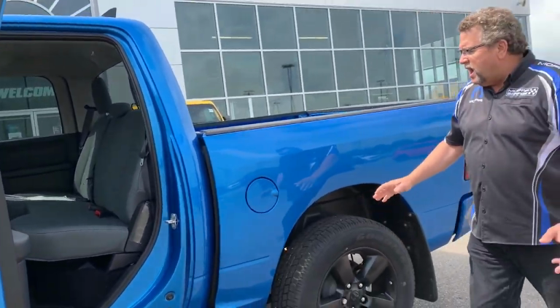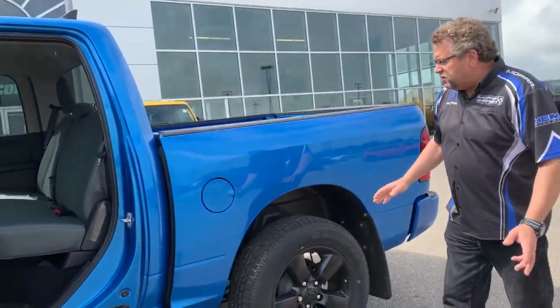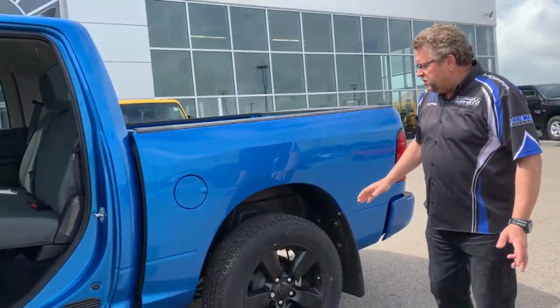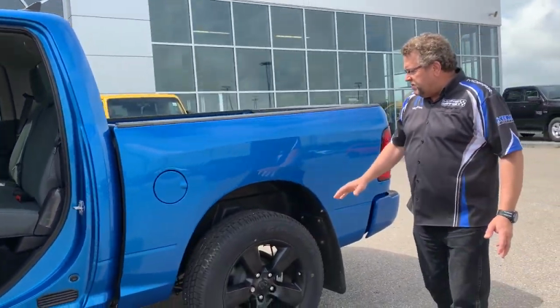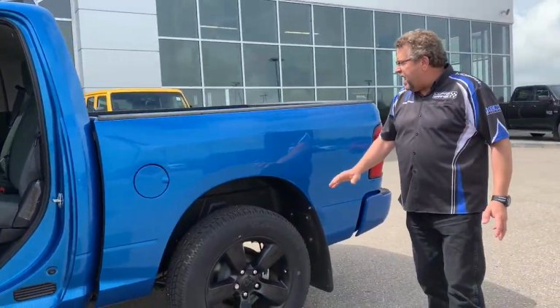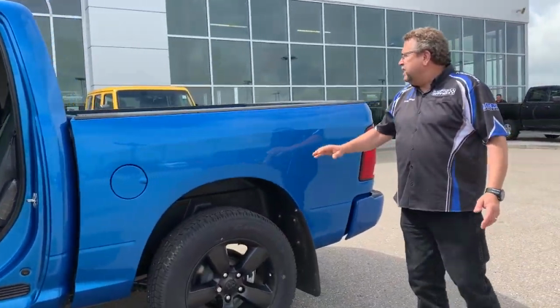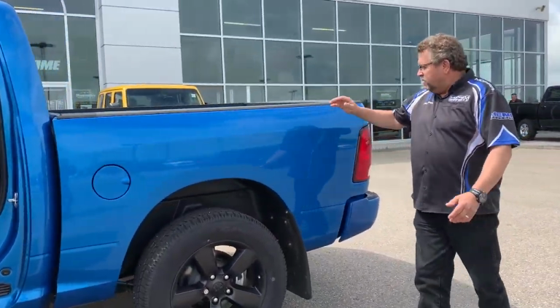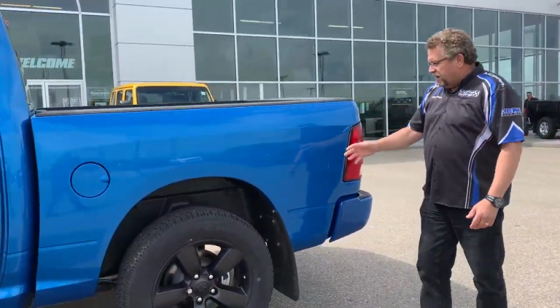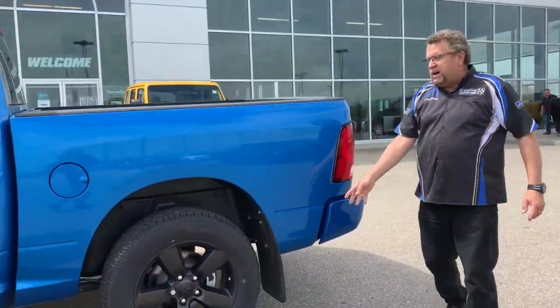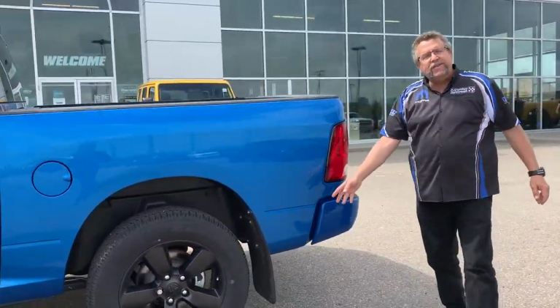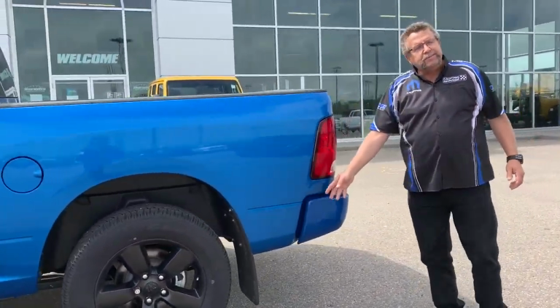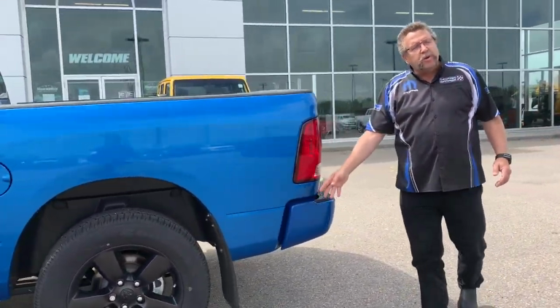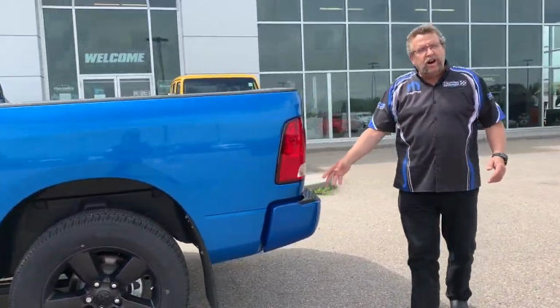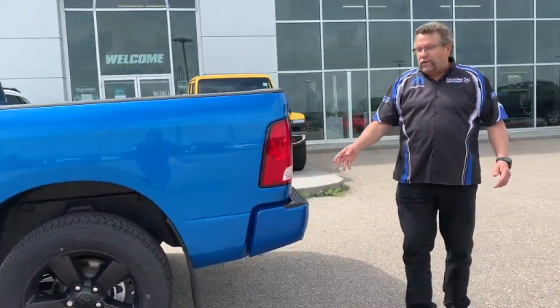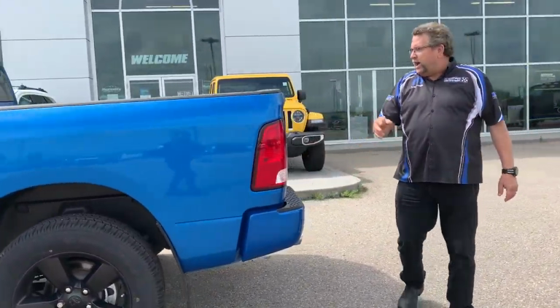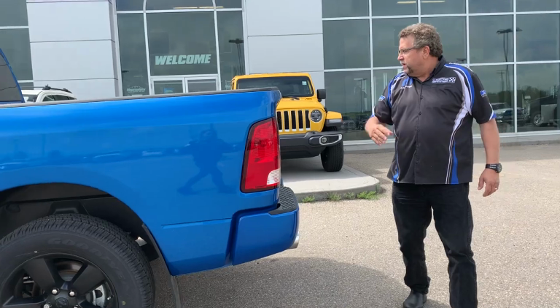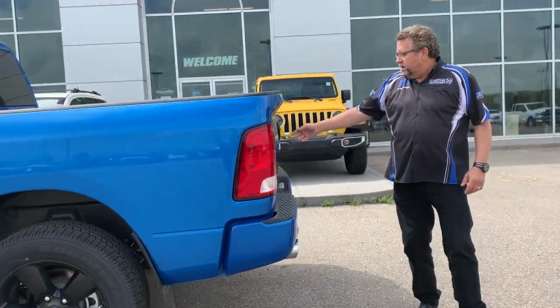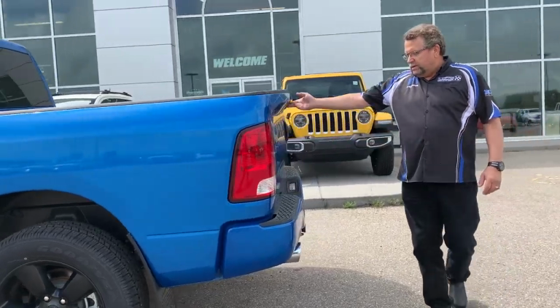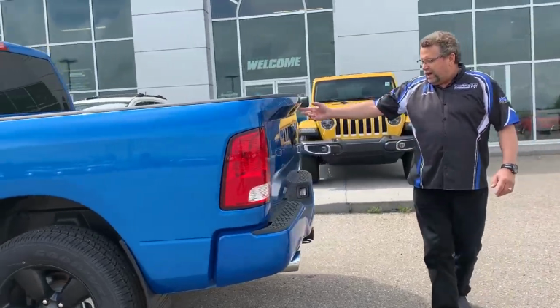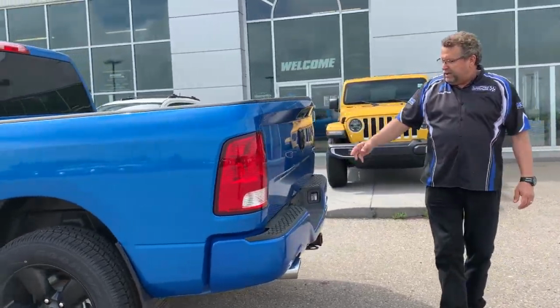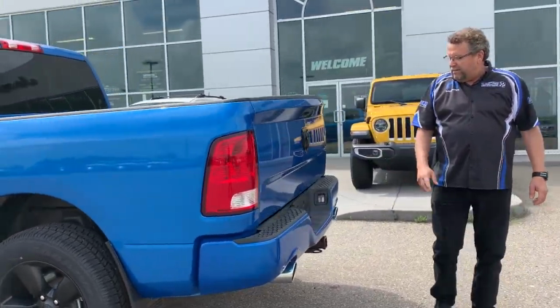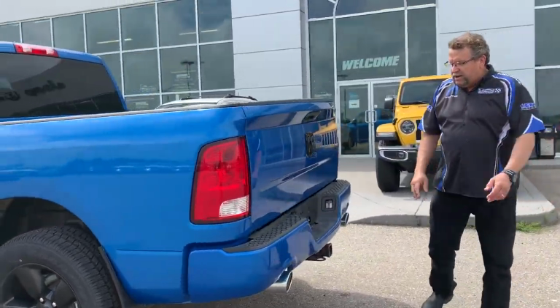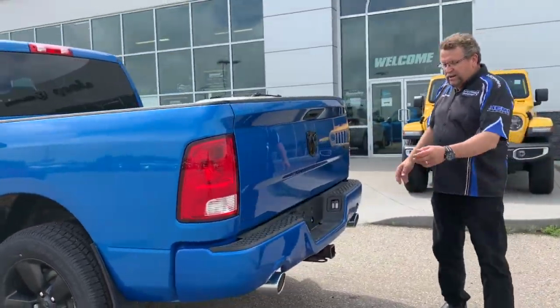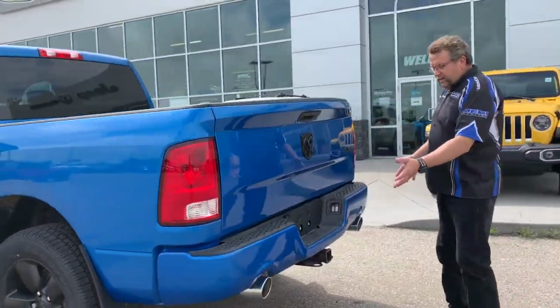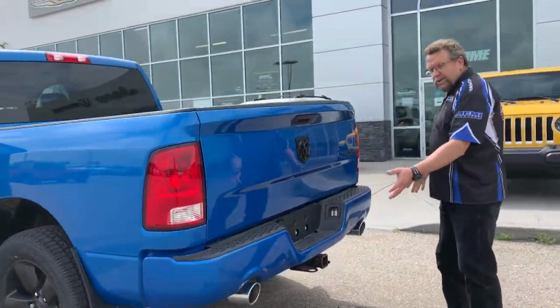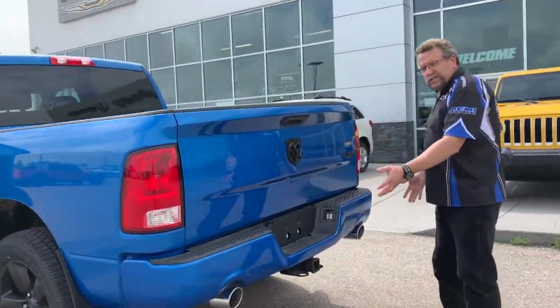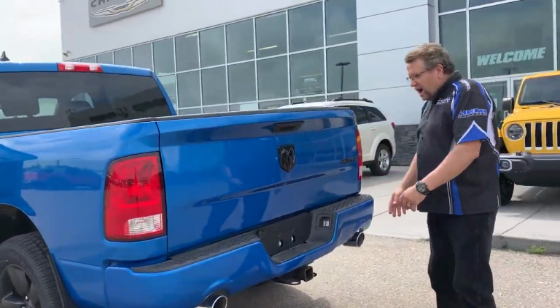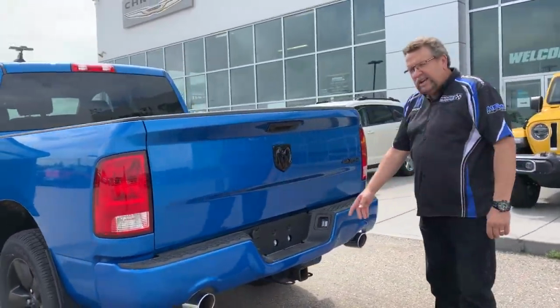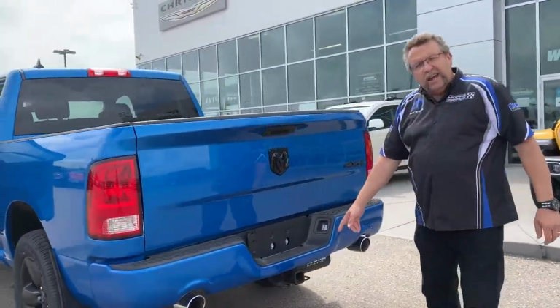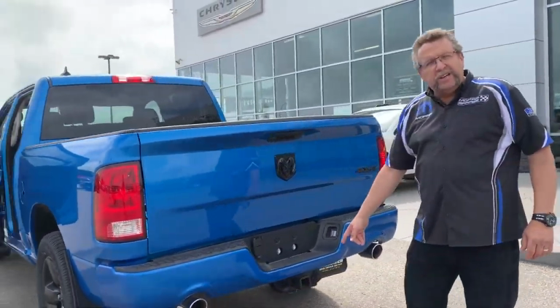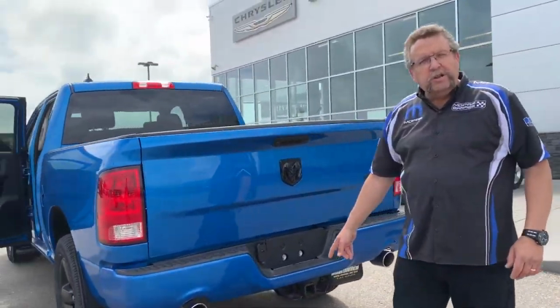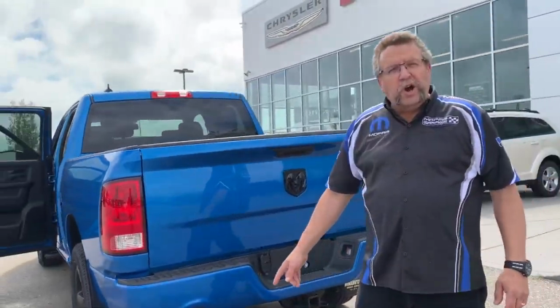Lots of room in the back. We've got the mud flaps already on for you, backup camera, dual exhaust, and trailer tow.